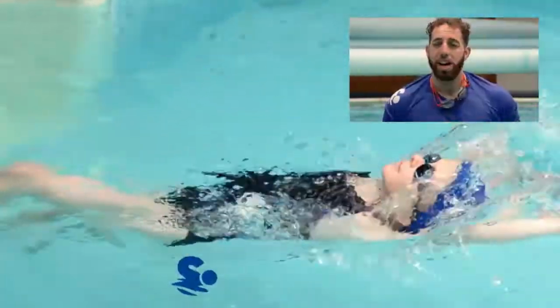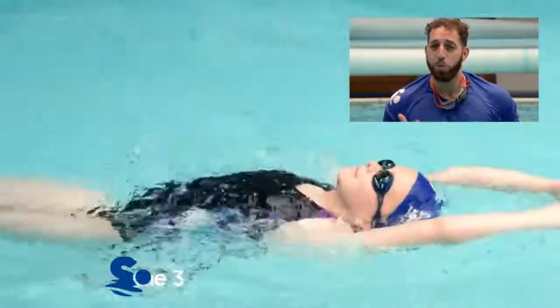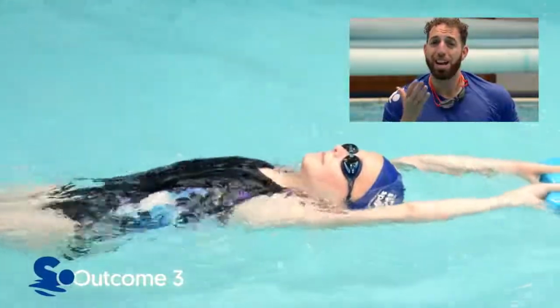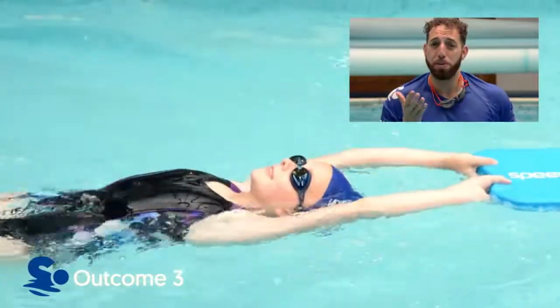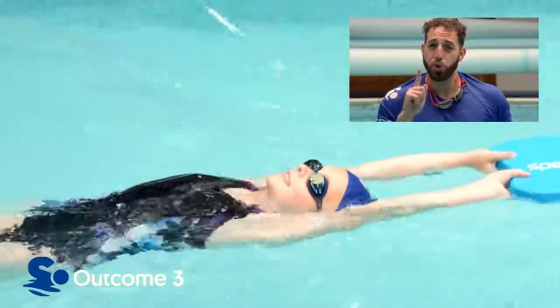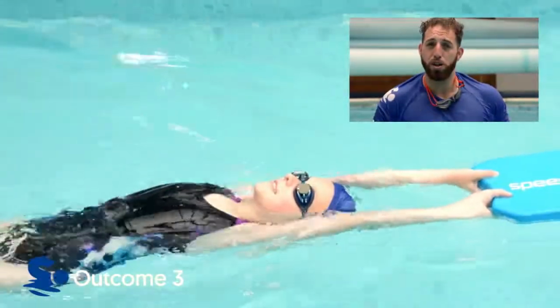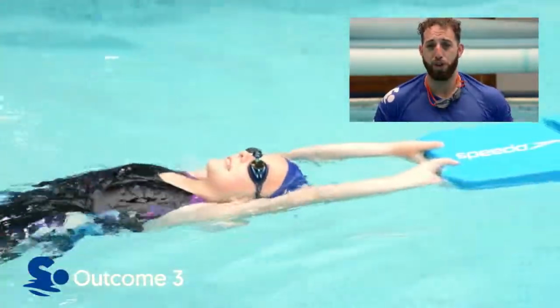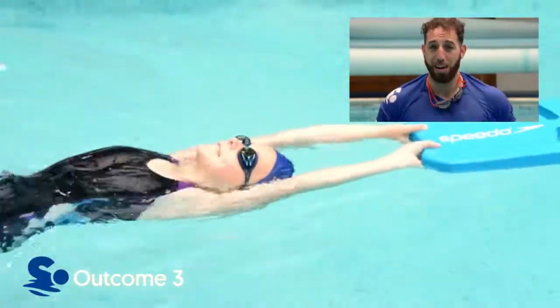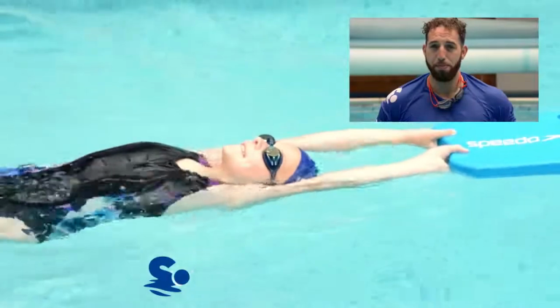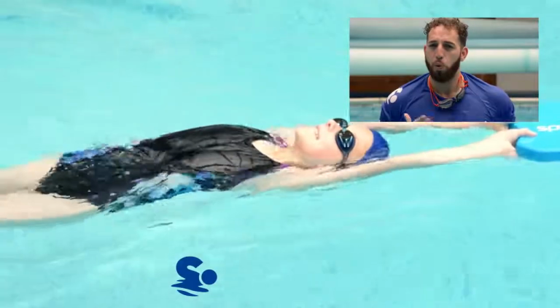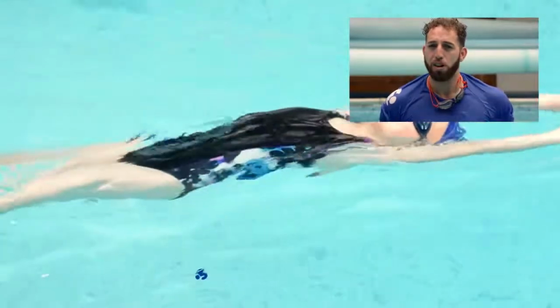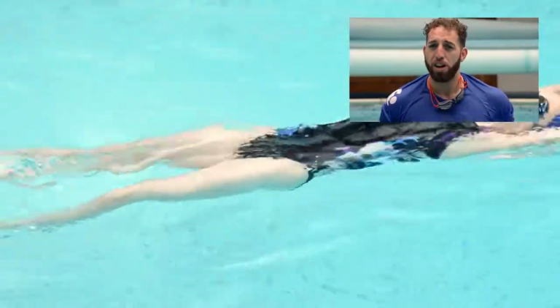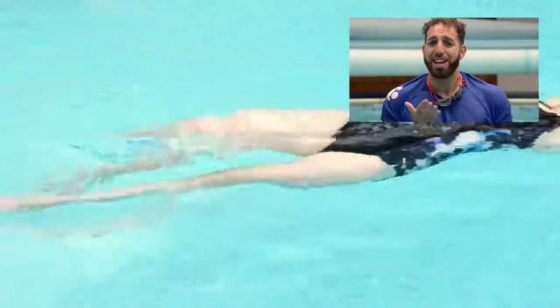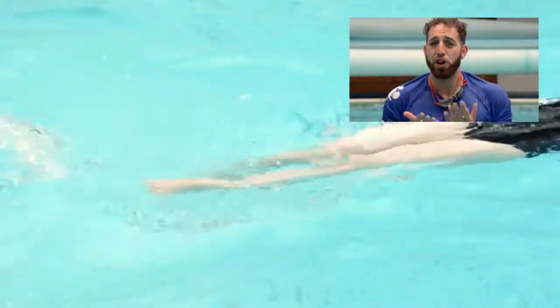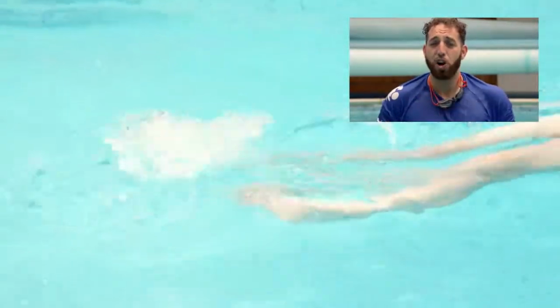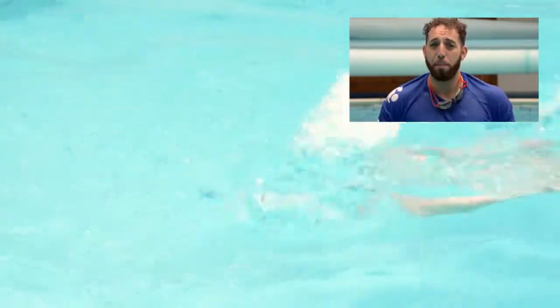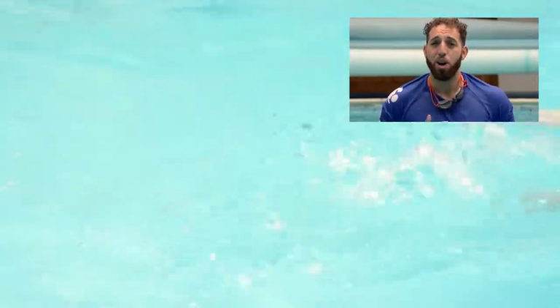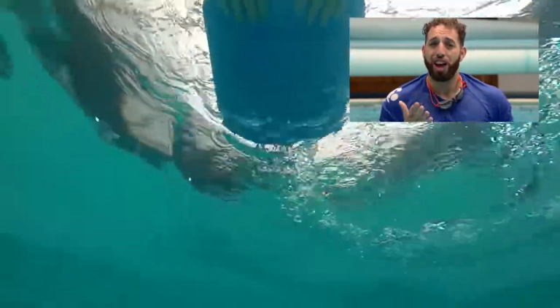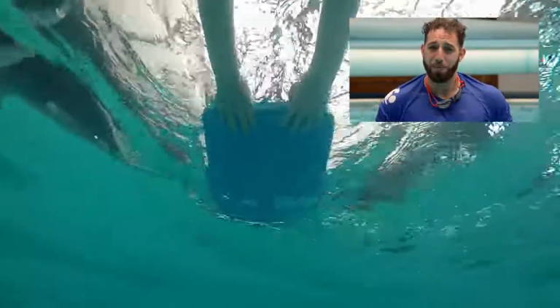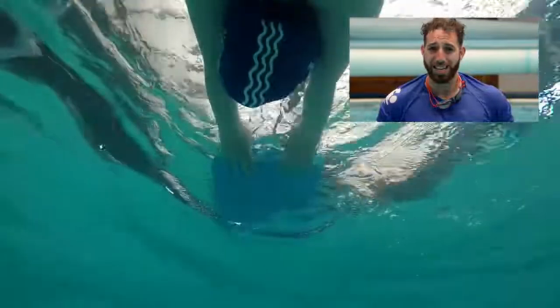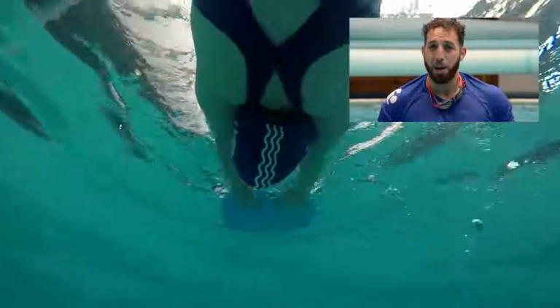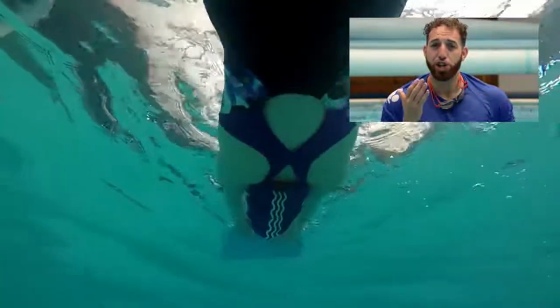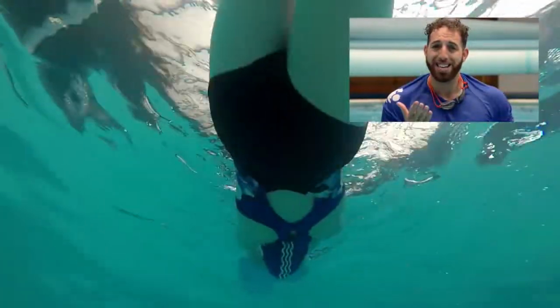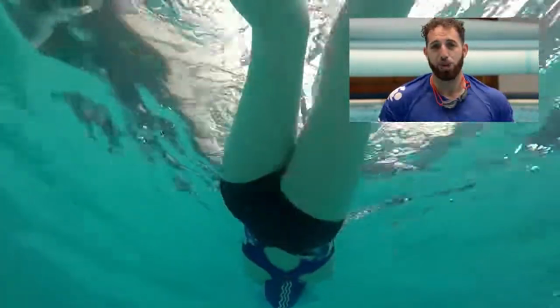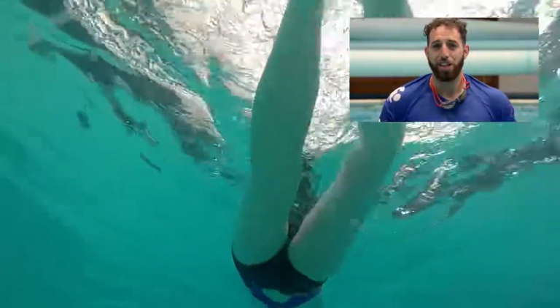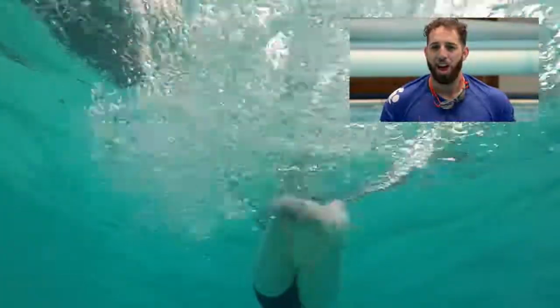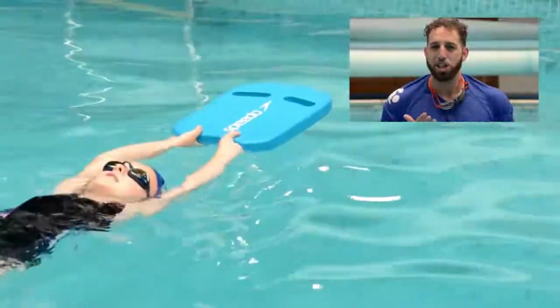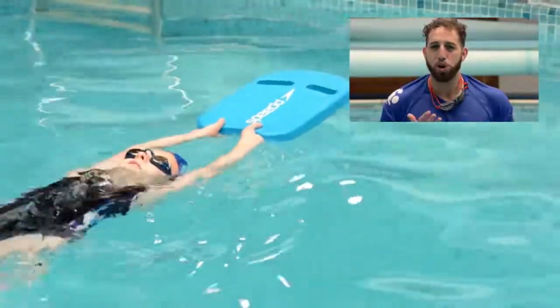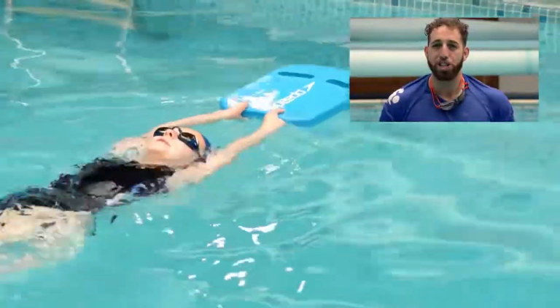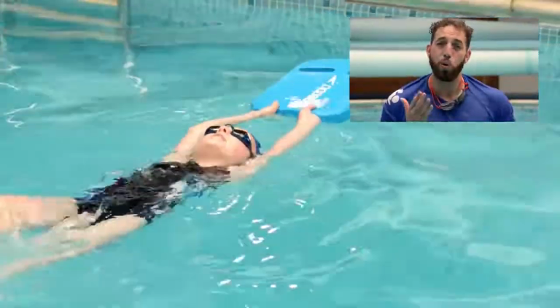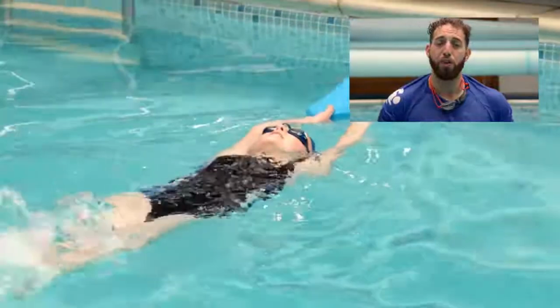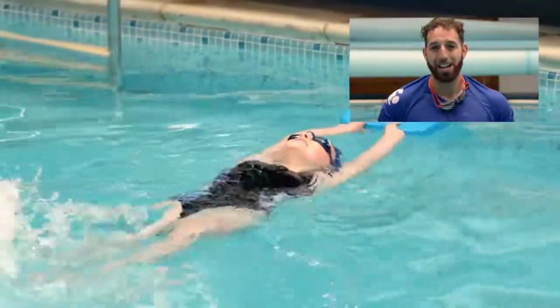Here we would like the swimmer to use one float to help them. What we are looking for is a flutter kick on their back with their arms extended, making sure the legs are close together and they make small splashes with floppy ankles.